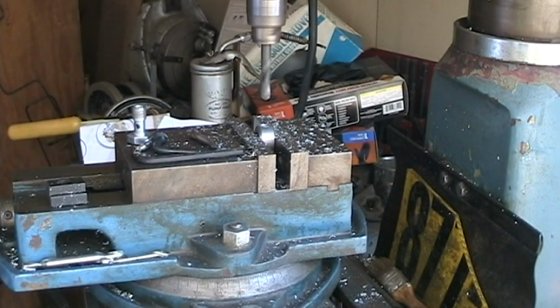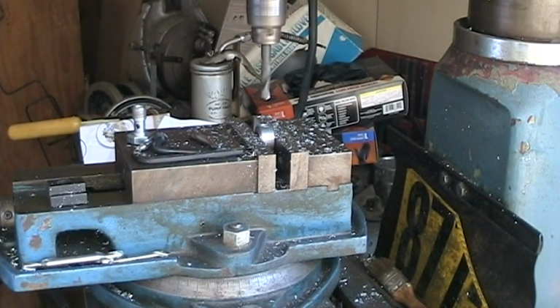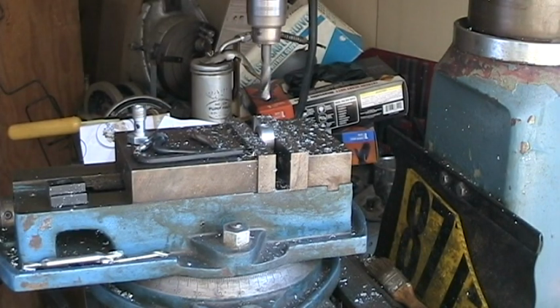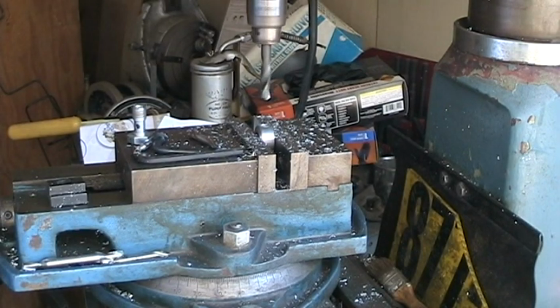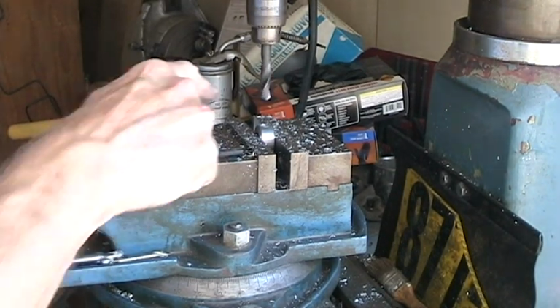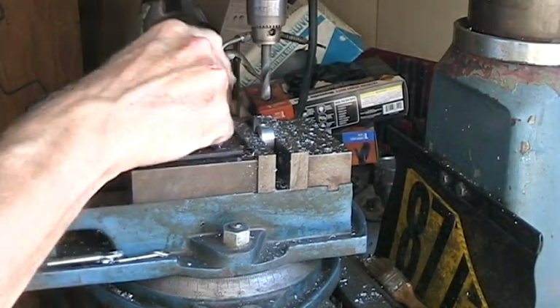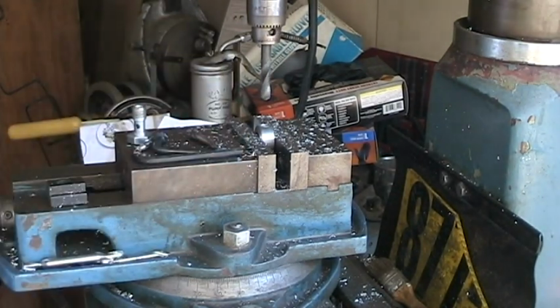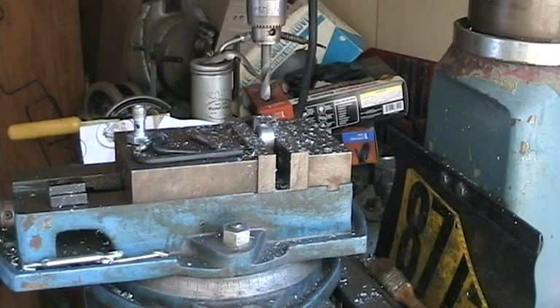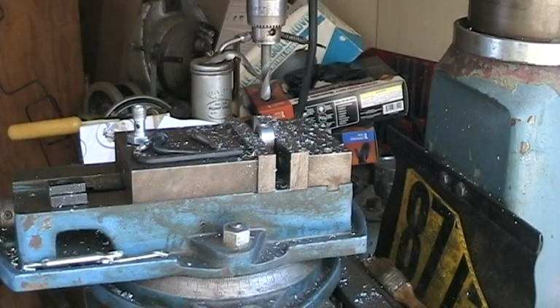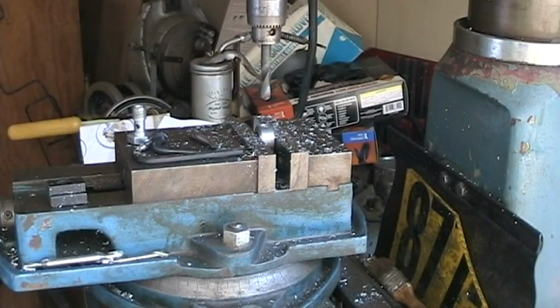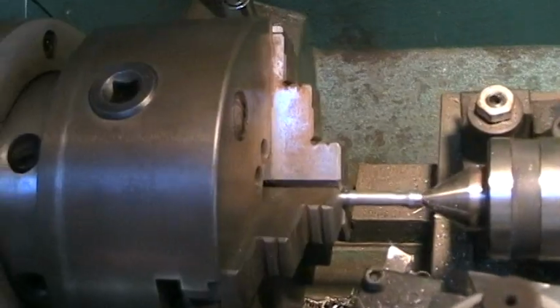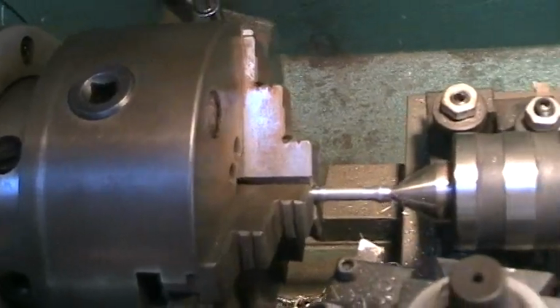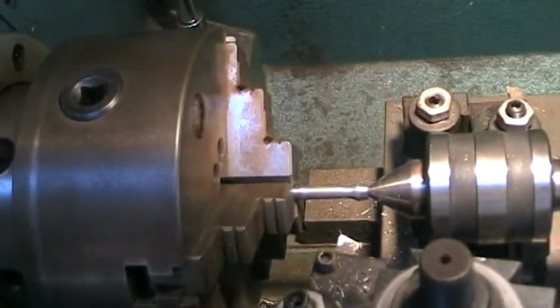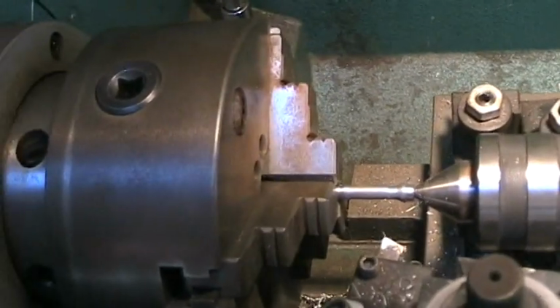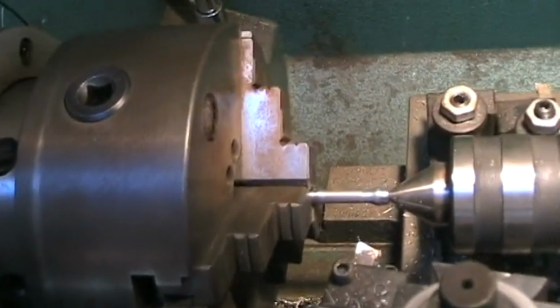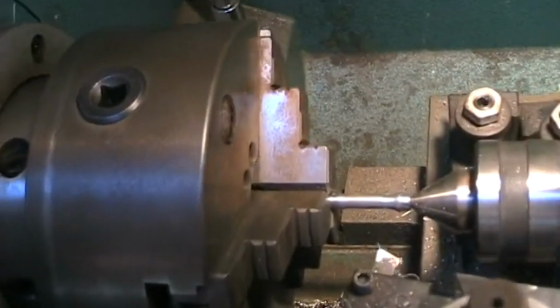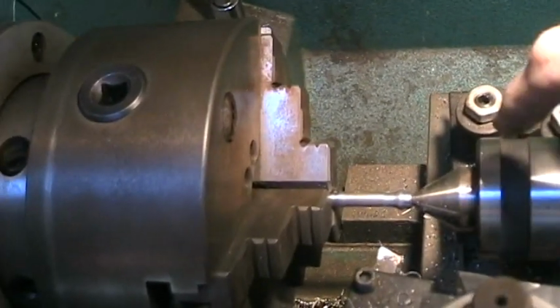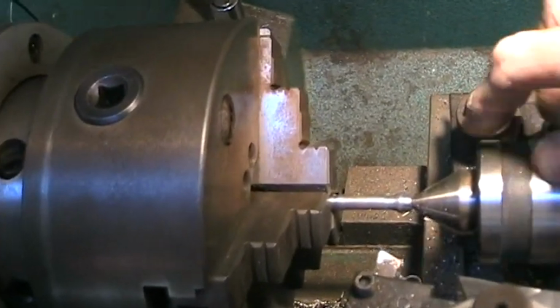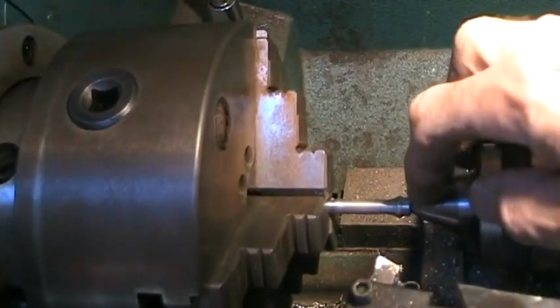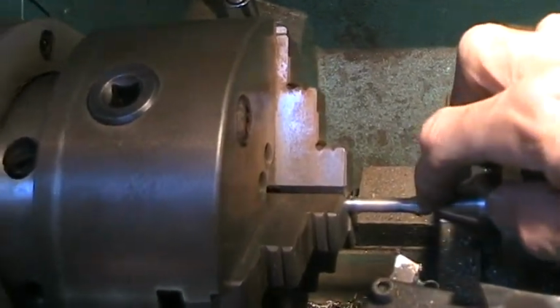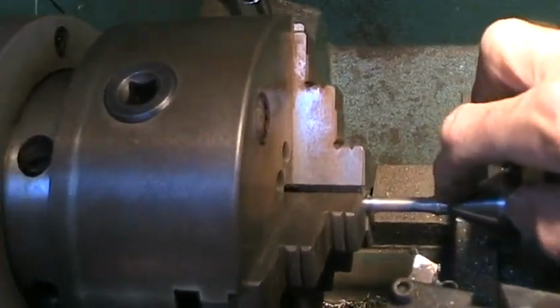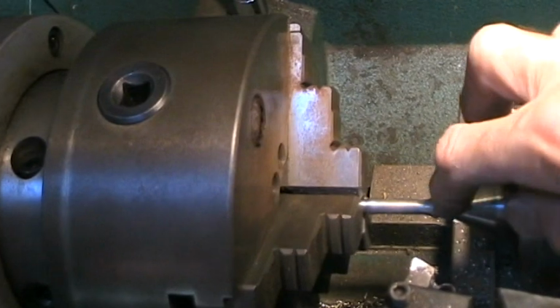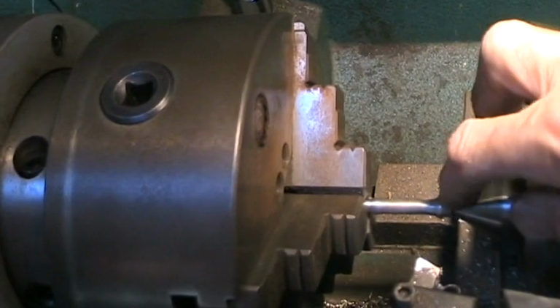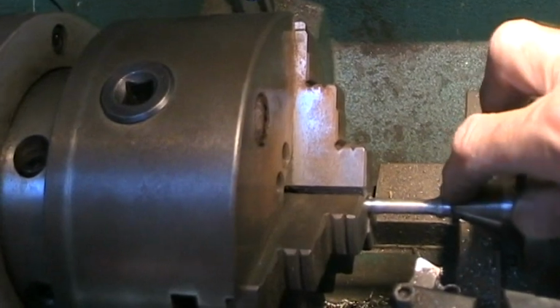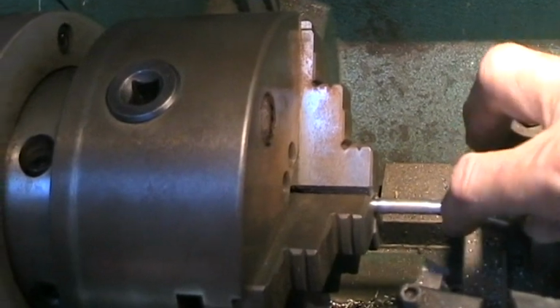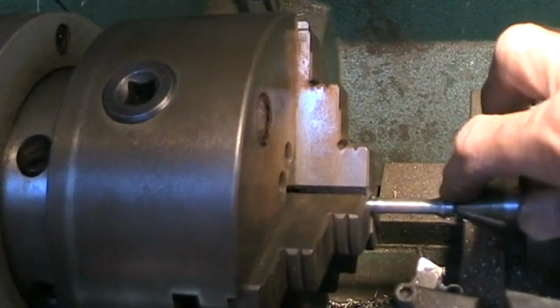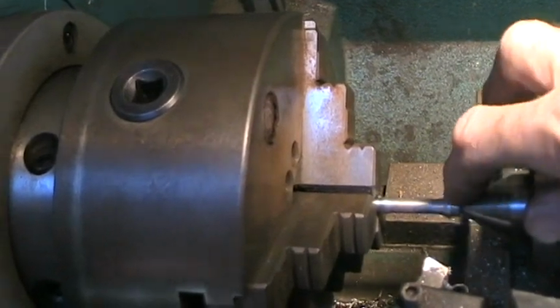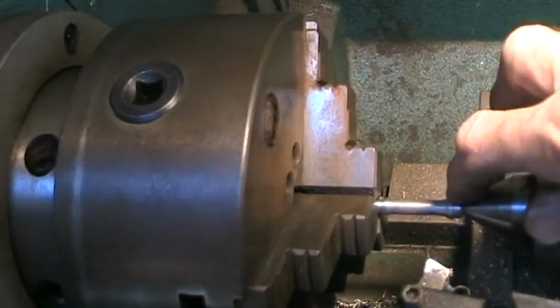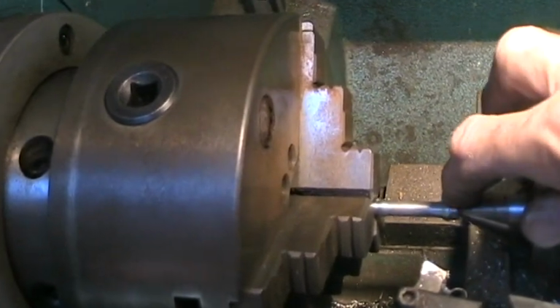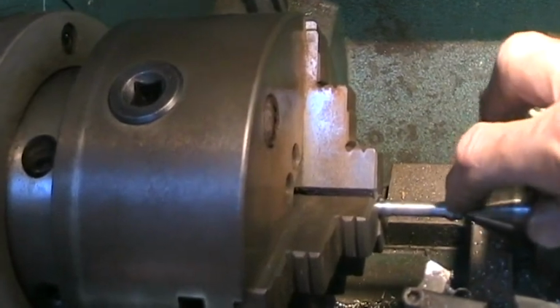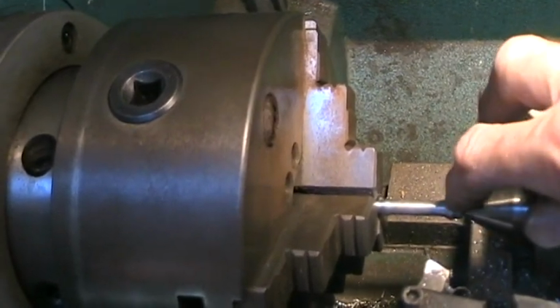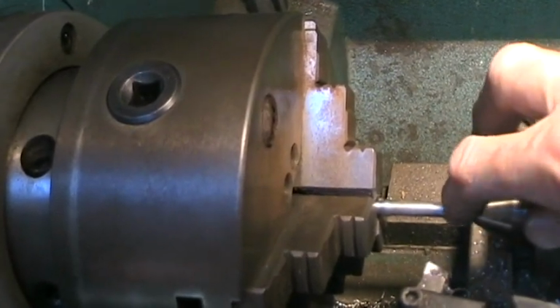This is where I'm going to braise the nipple. As you can see, I've got the nipple part in the lathe here. This is the part that's going to go in that hole, and I'm going to try to braise it all together.